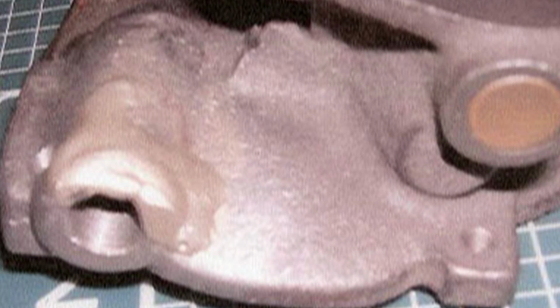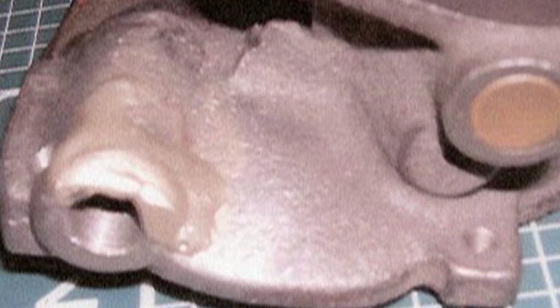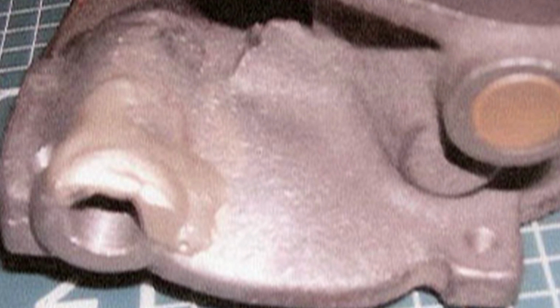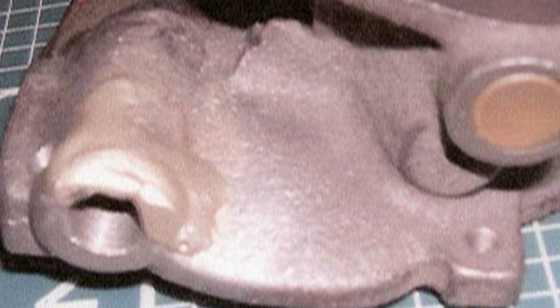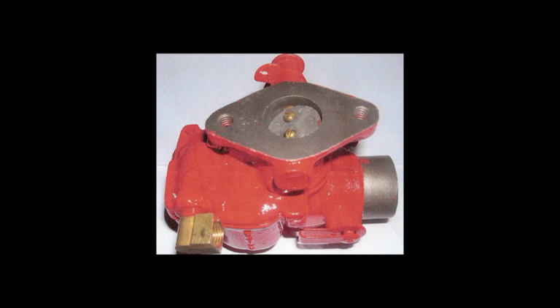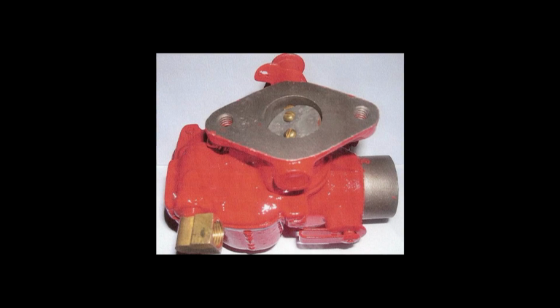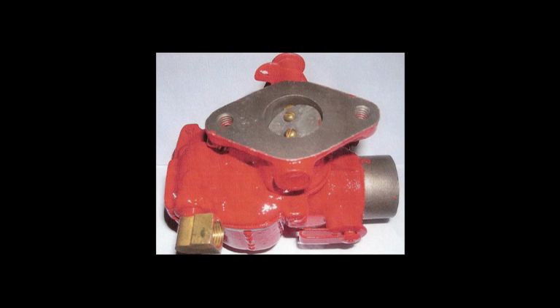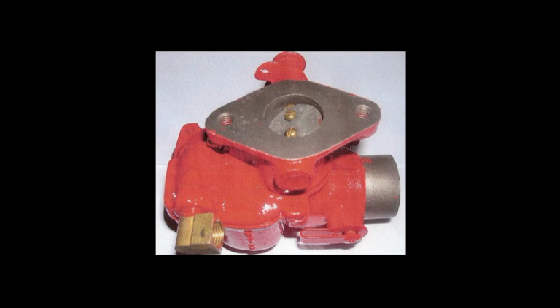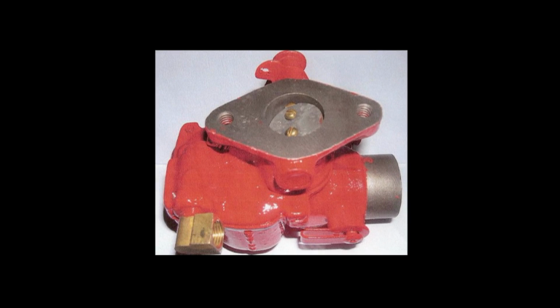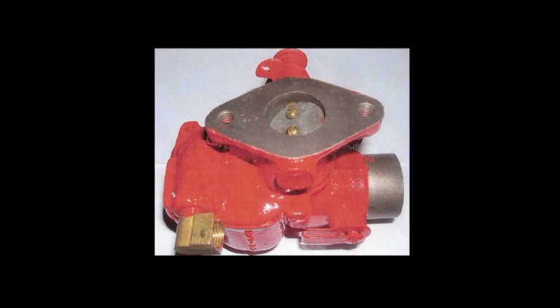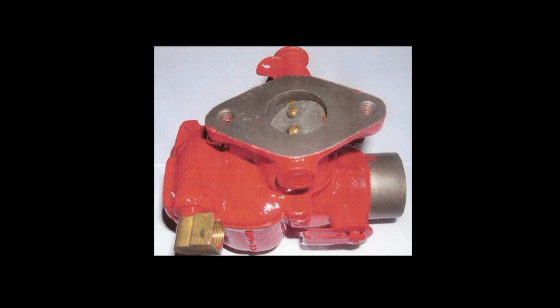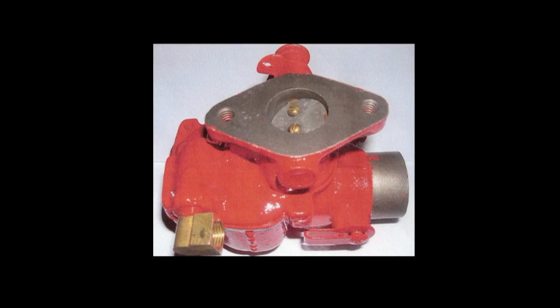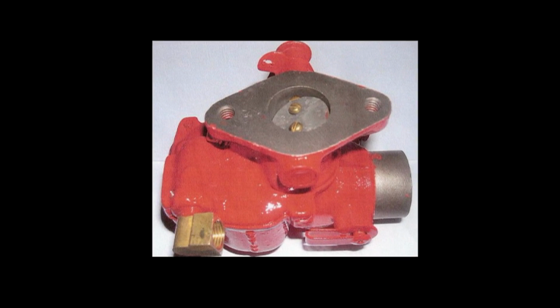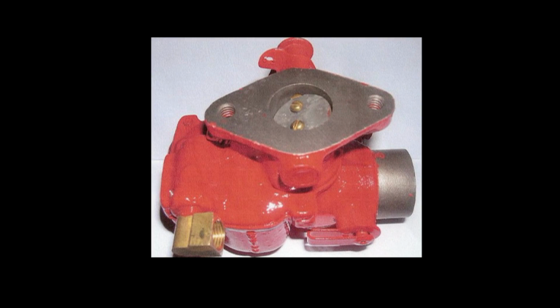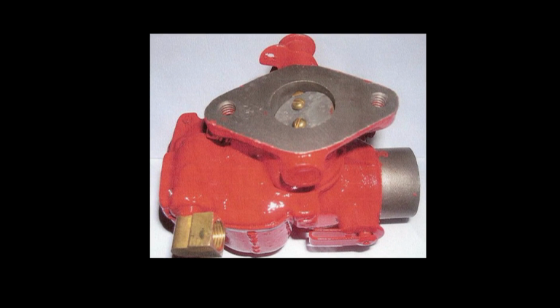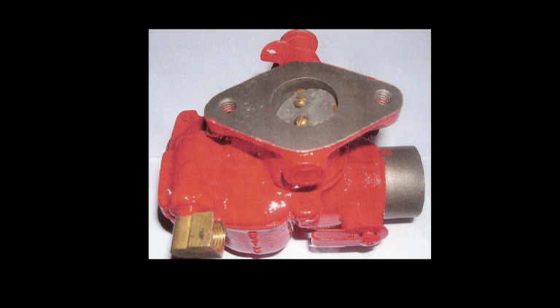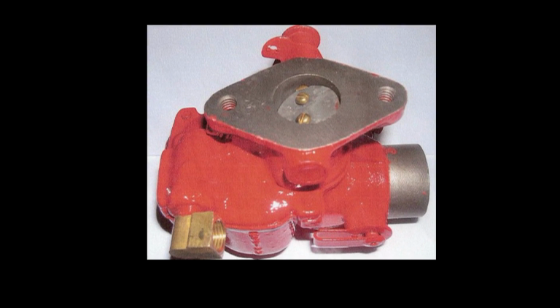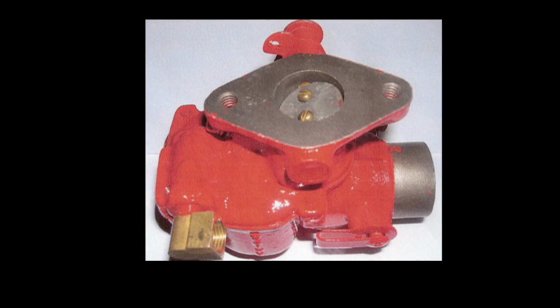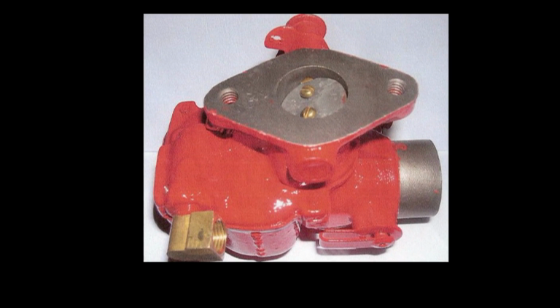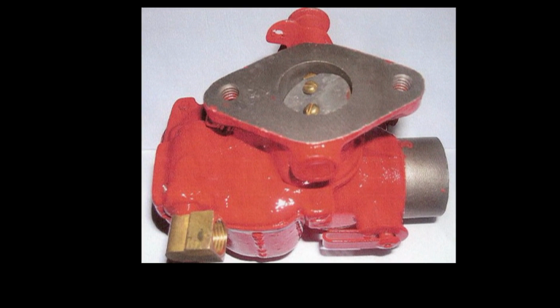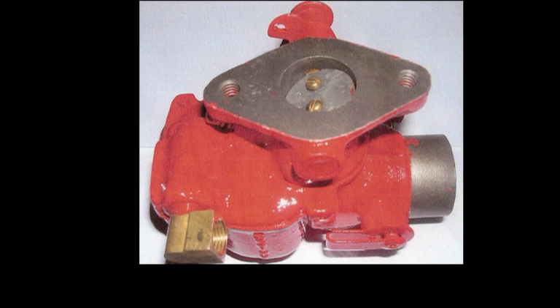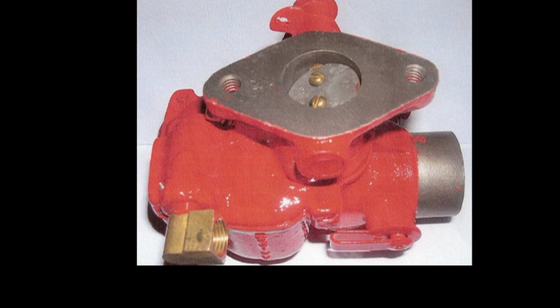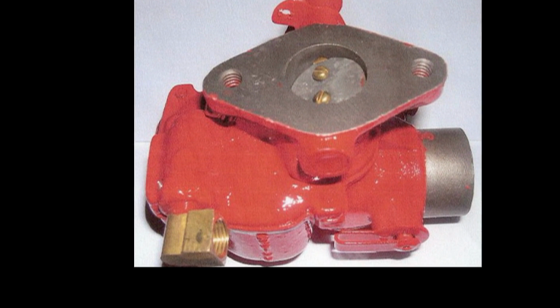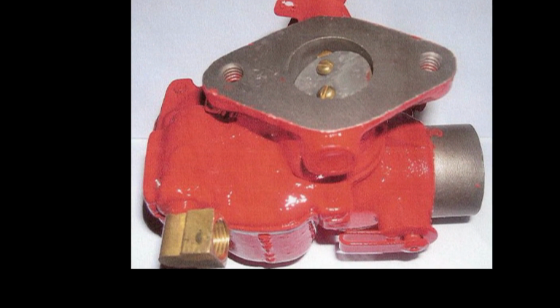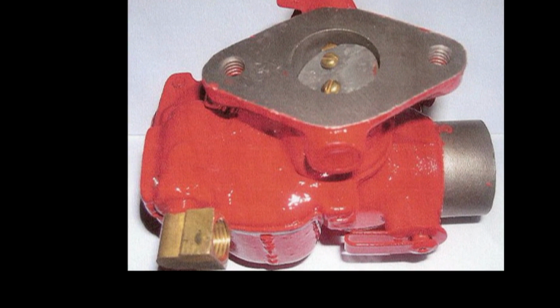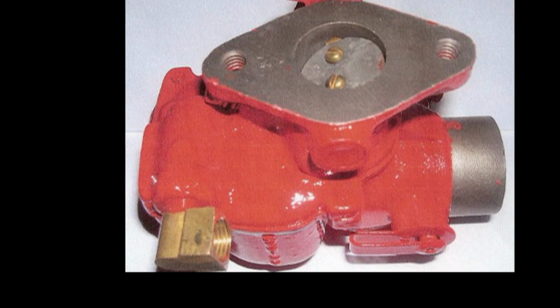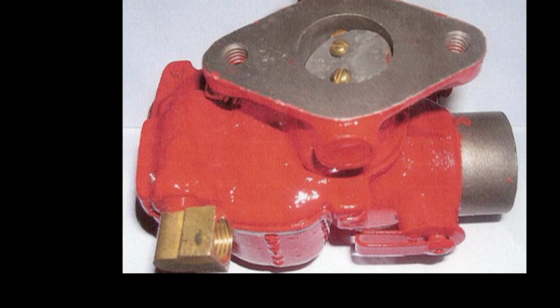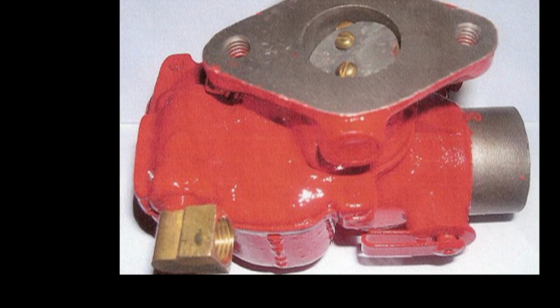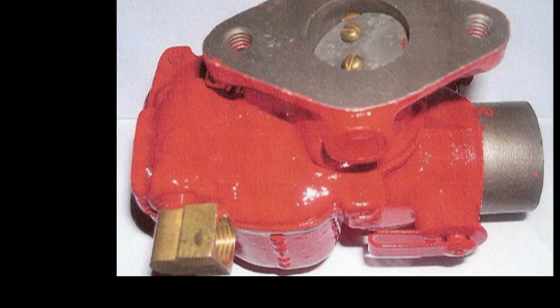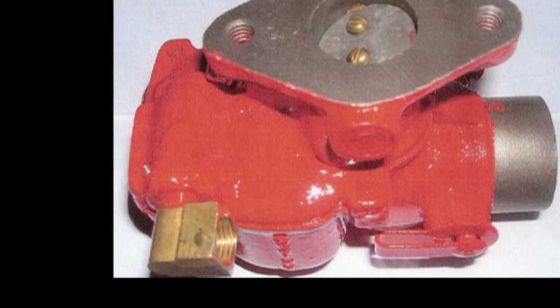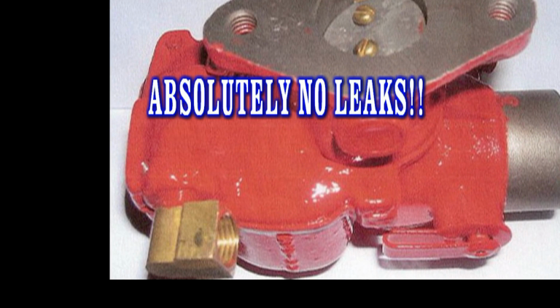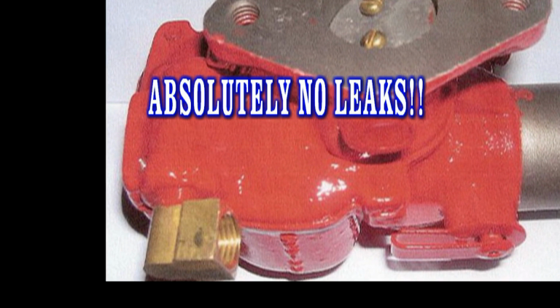After it was completely cool, I bead blasted the casting and ran a 1/8th inch NPT tap through the threads just to clean them up. I assembled the carburetor and leak tested it, and there were absolutely no leaks.